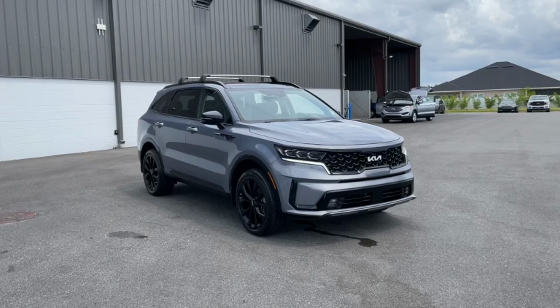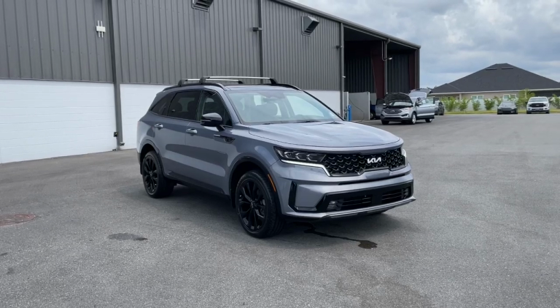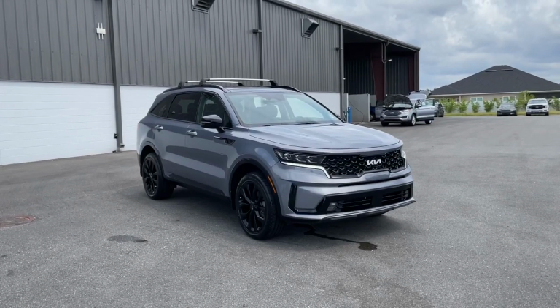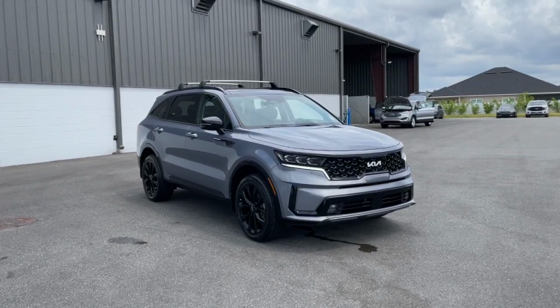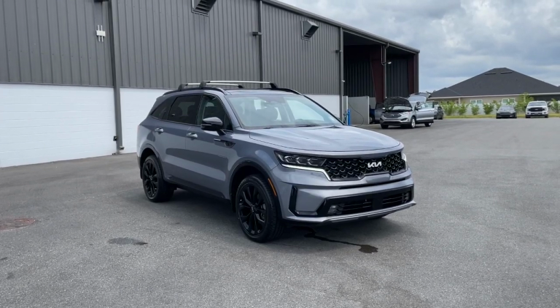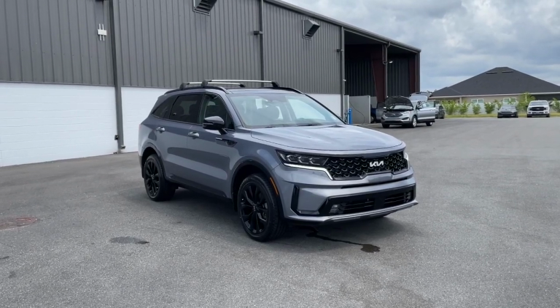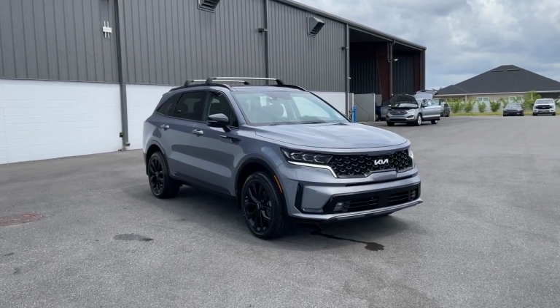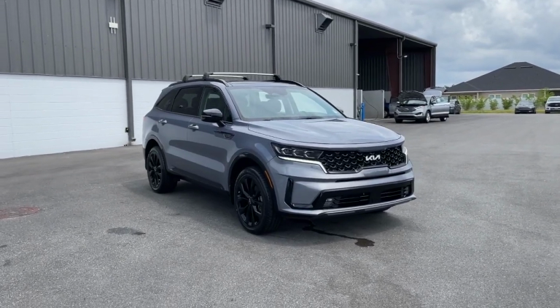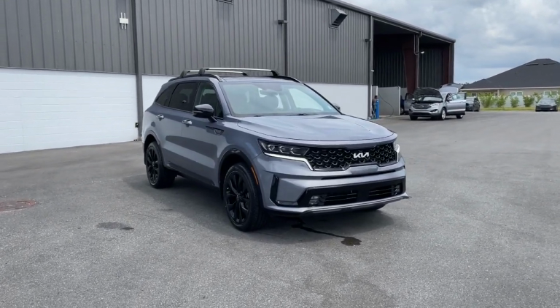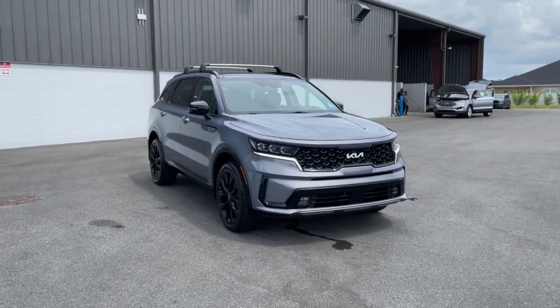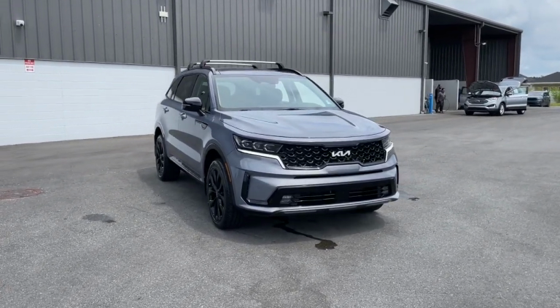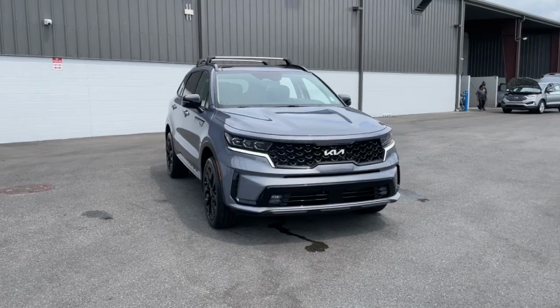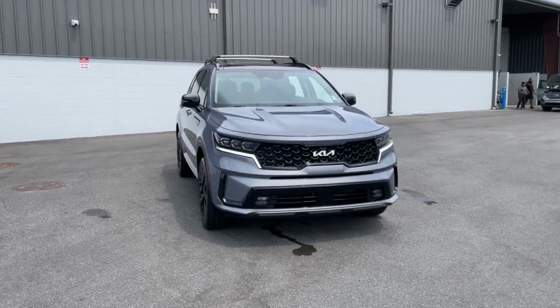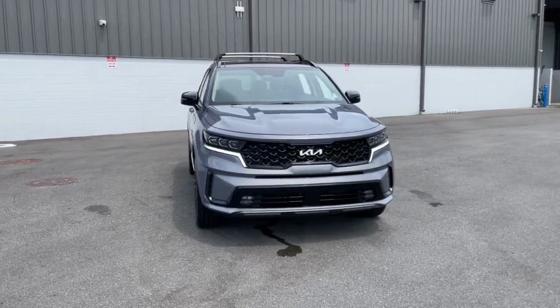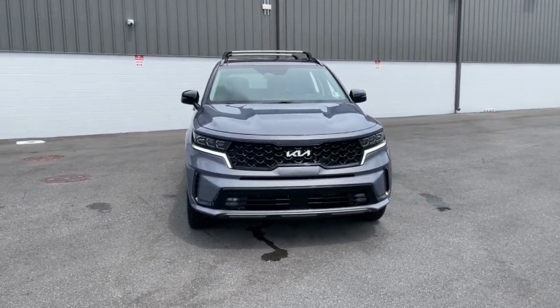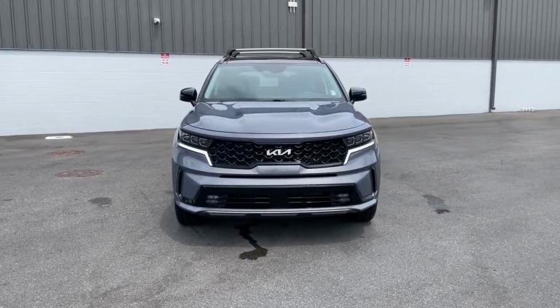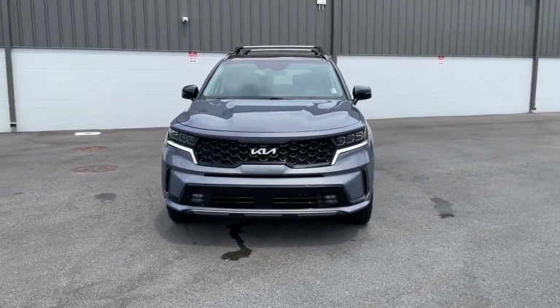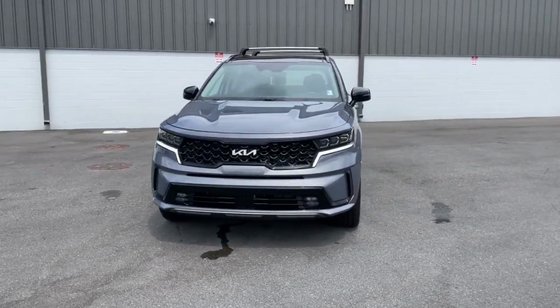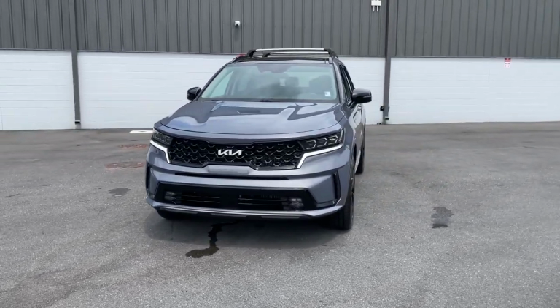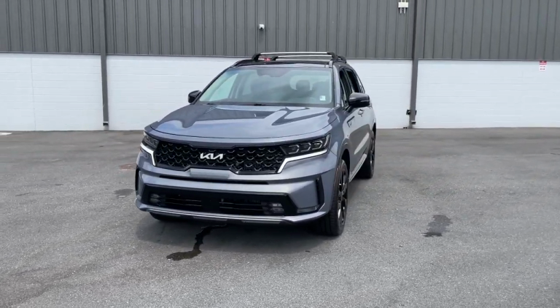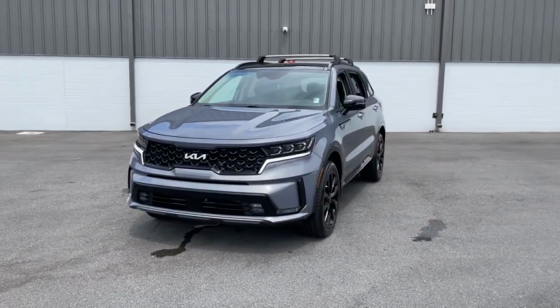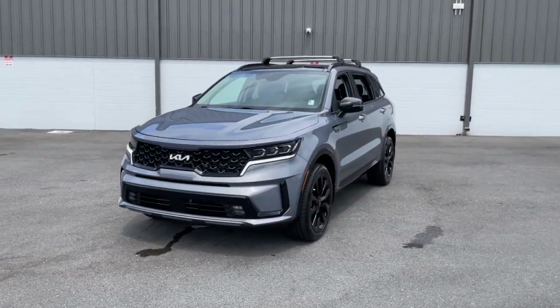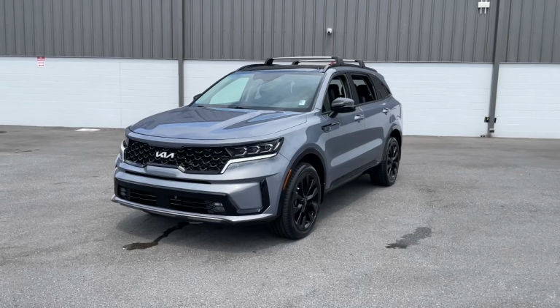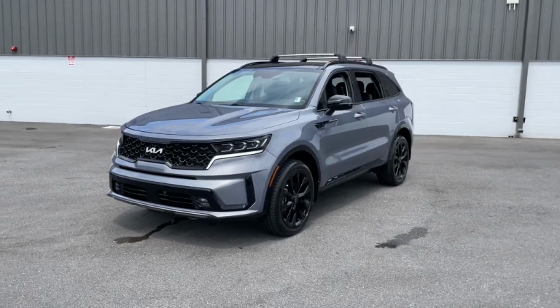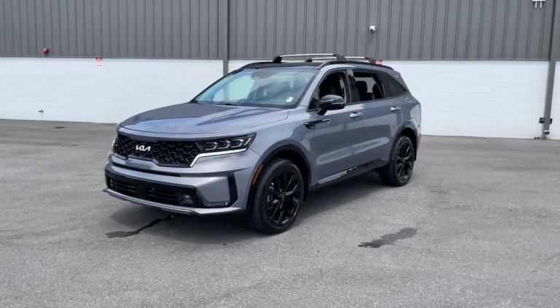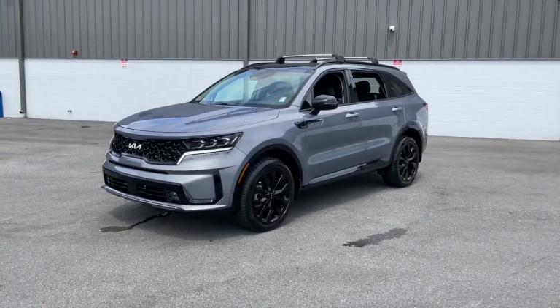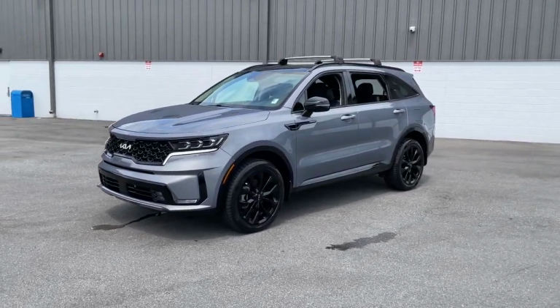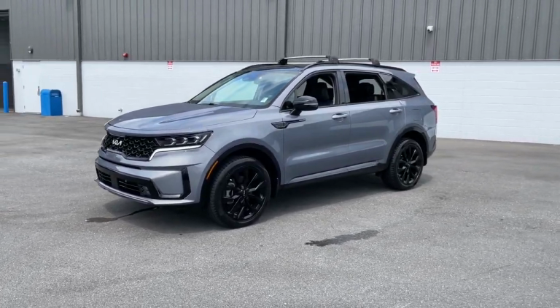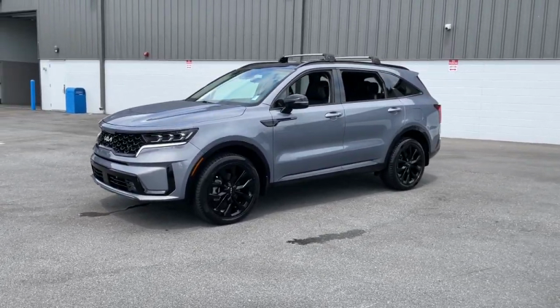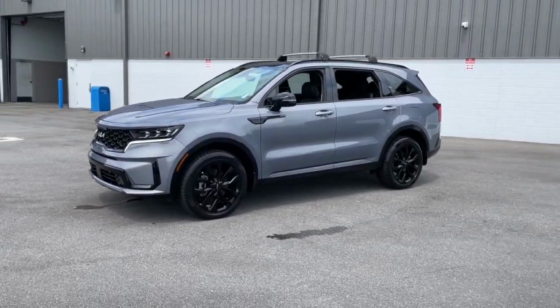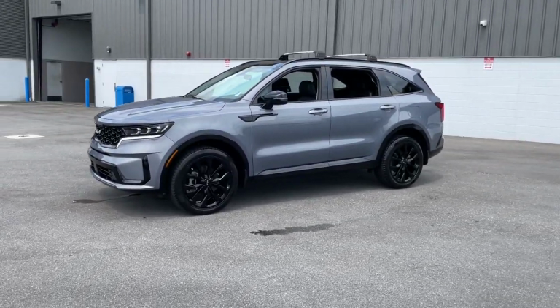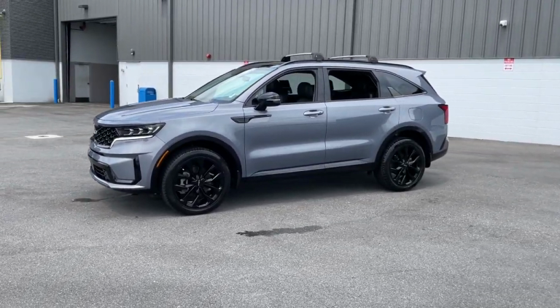This could be the car for you. The 2022 Kia Sorento. With less than 40,000 miles on the odometer, this vehicle stands out from the rest. This versatile Sorento has what your family needs to get the most out of every journey.